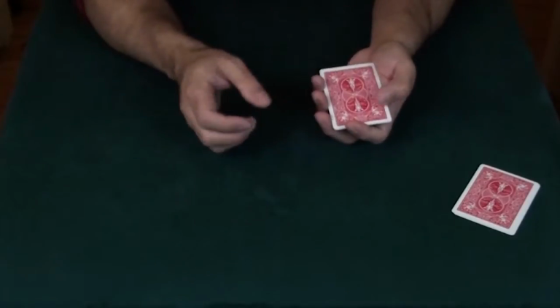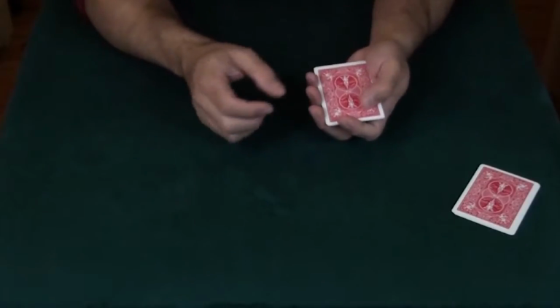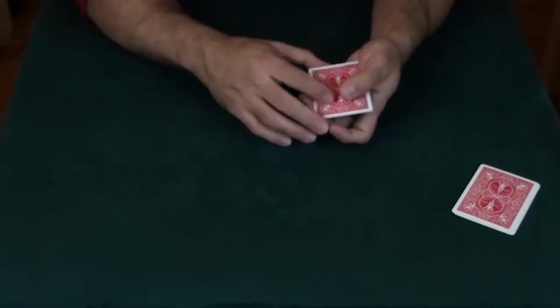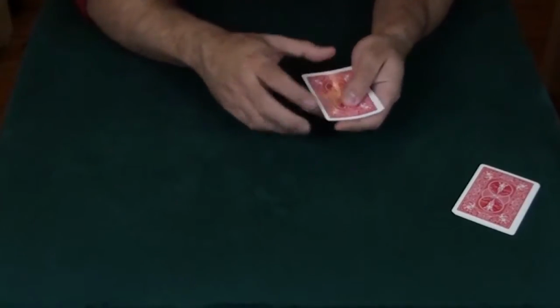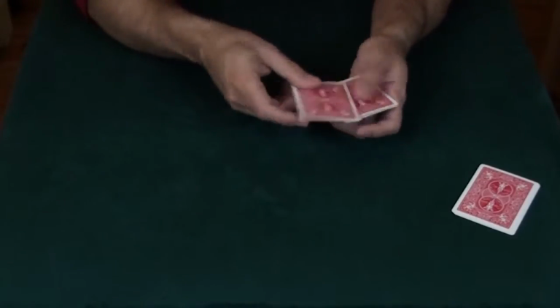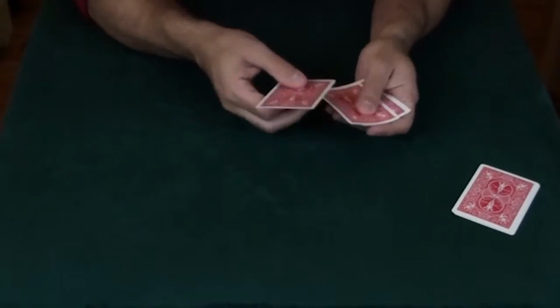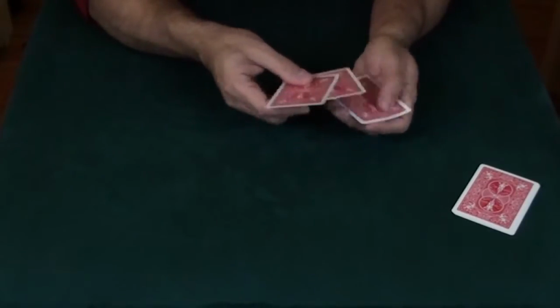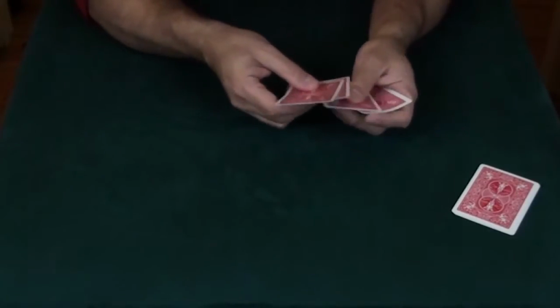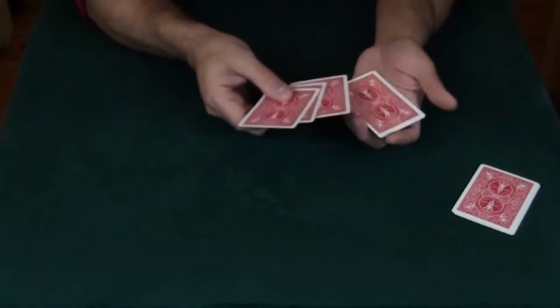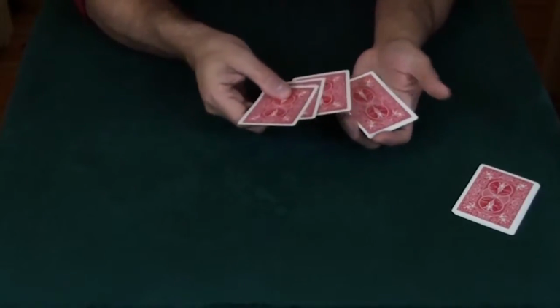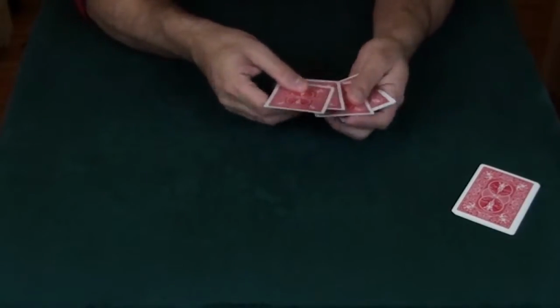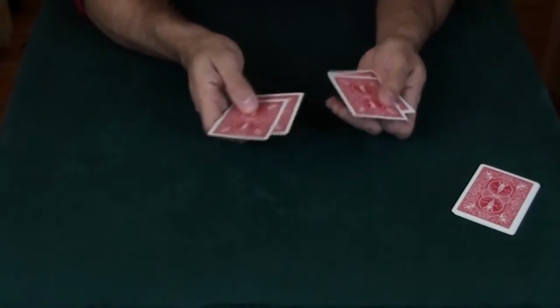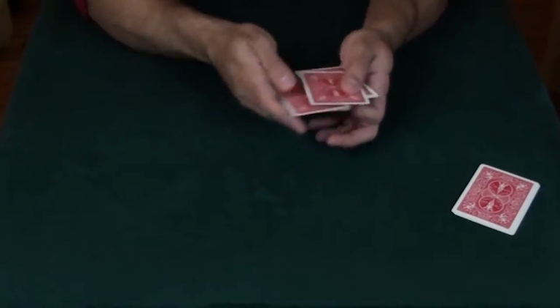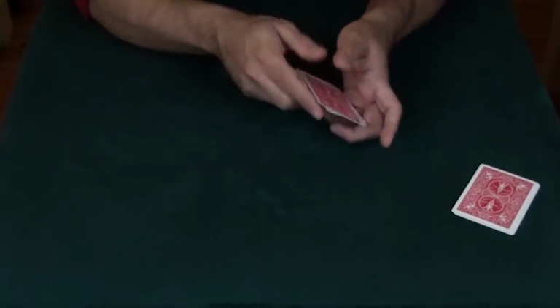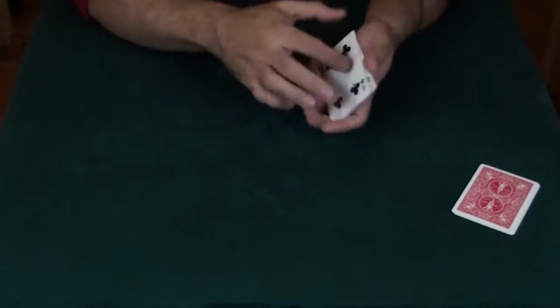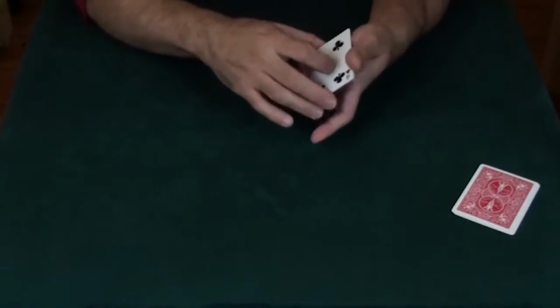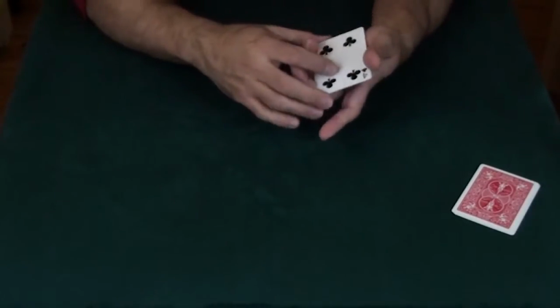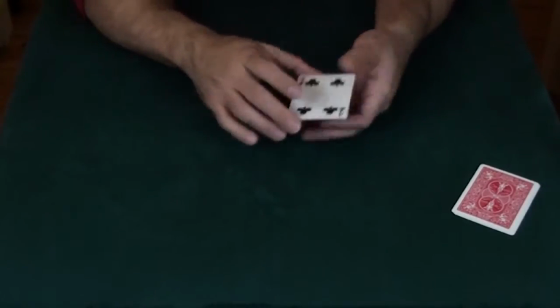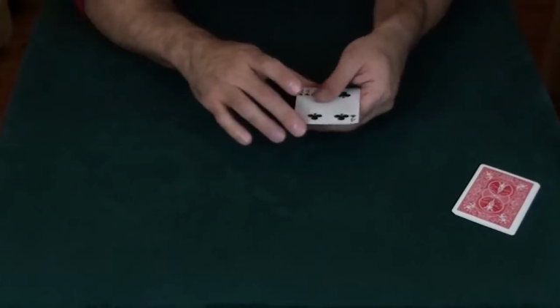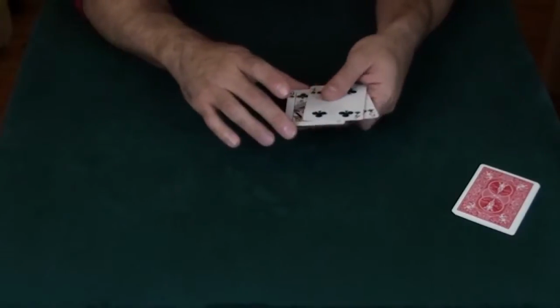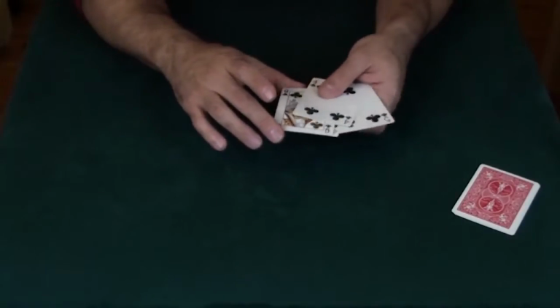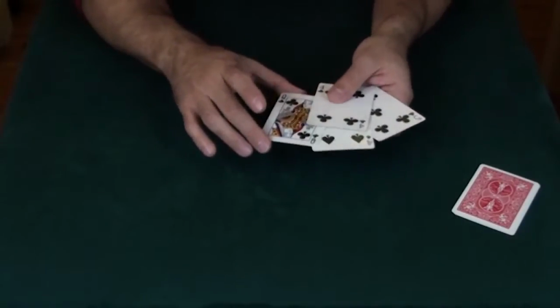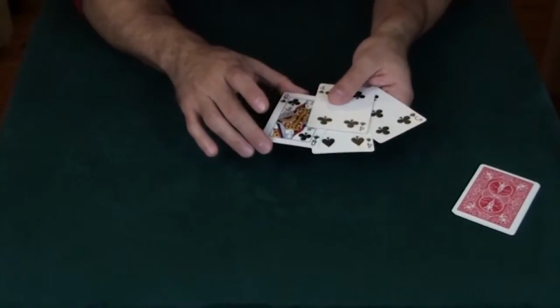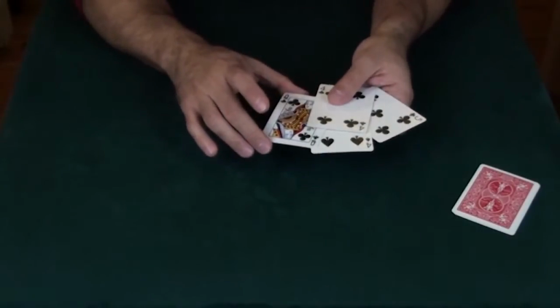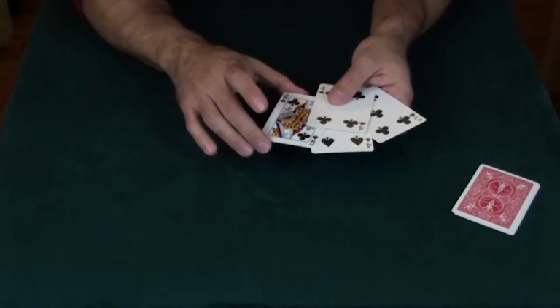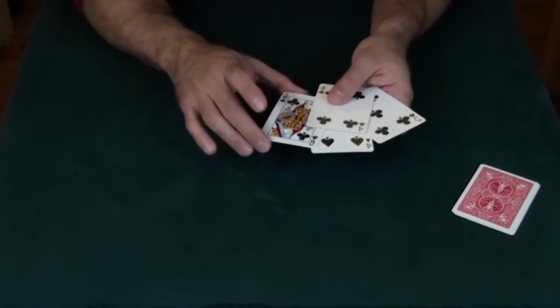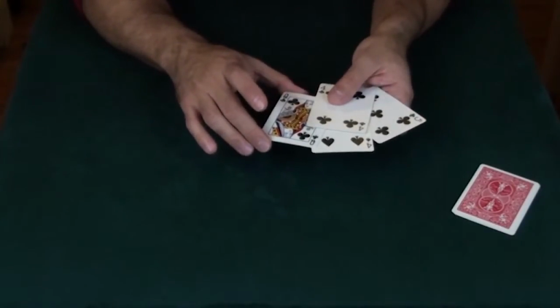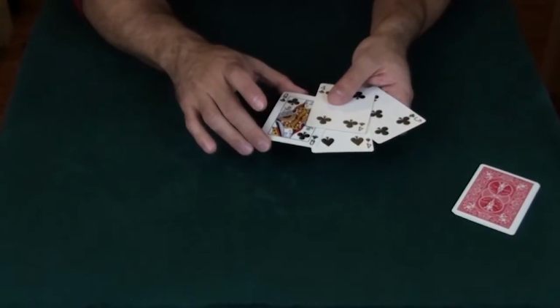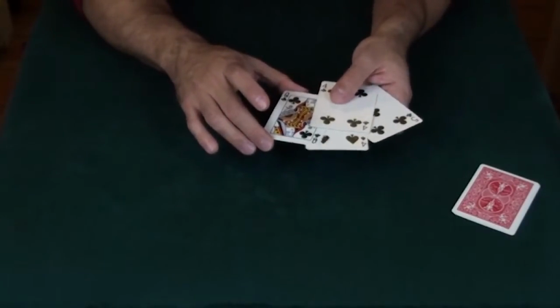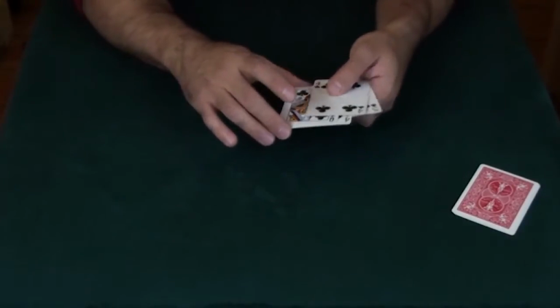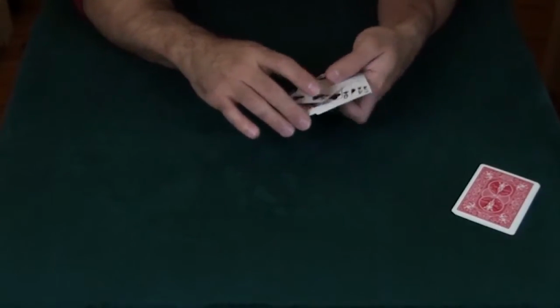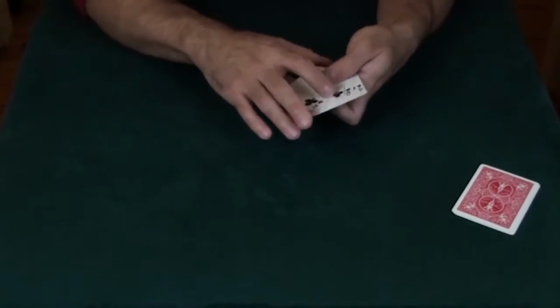And that leaves me with the four other cards, which are the four of clubs, the queen of clubs, the four of spades, and the five of clubs.